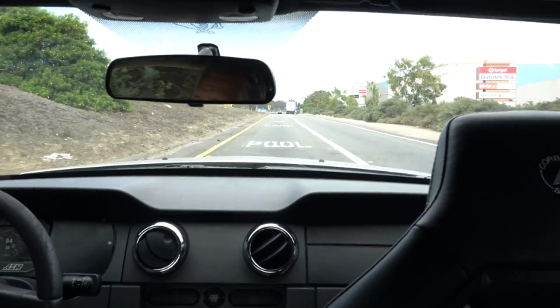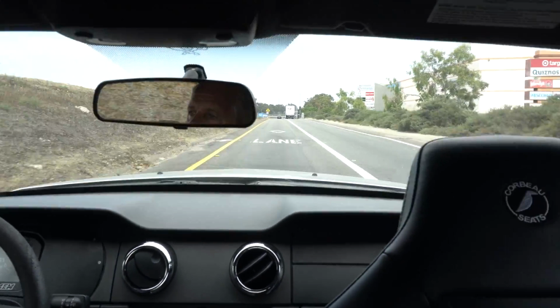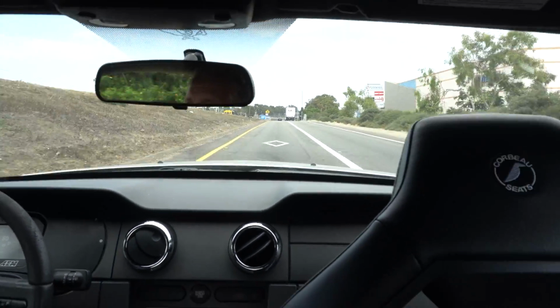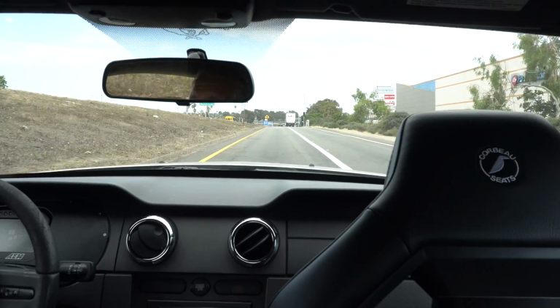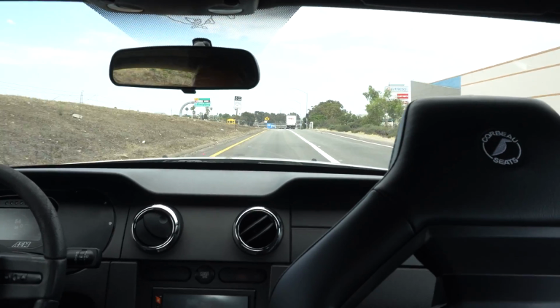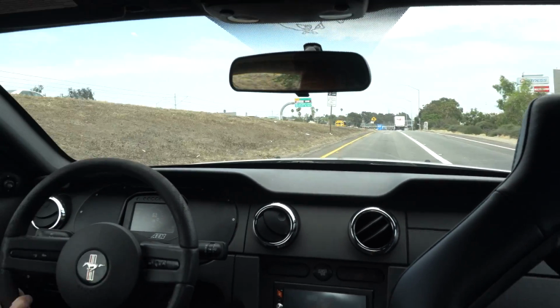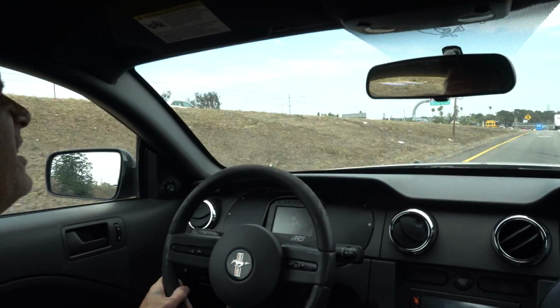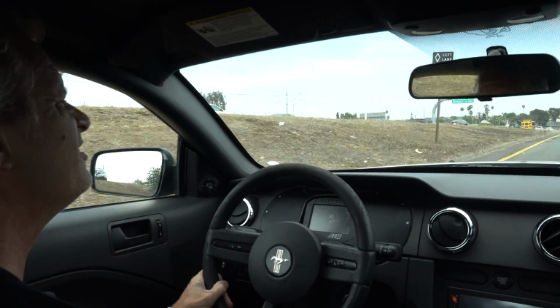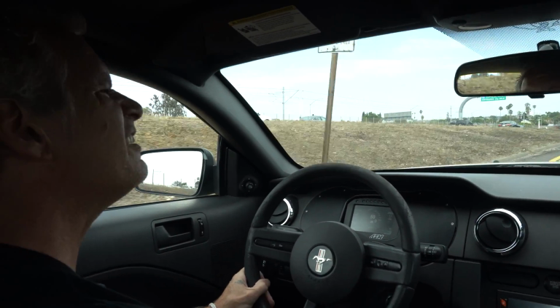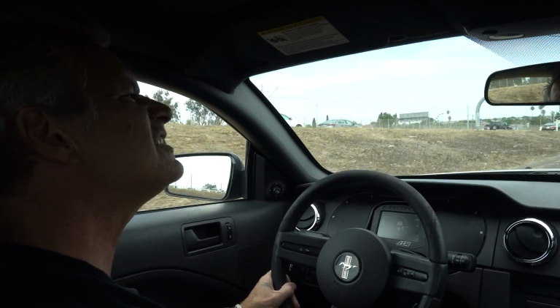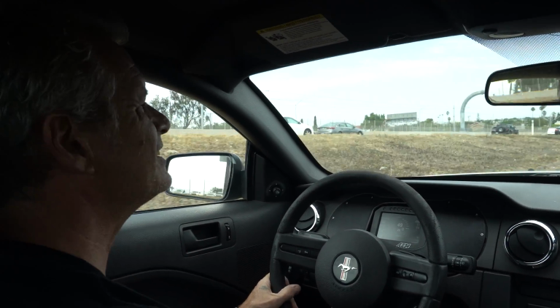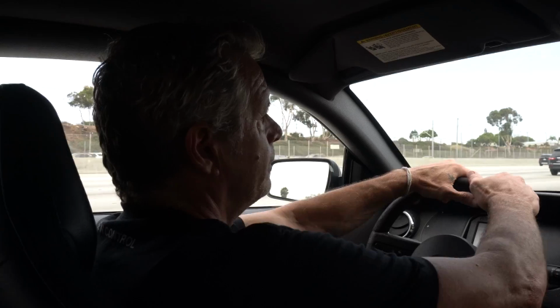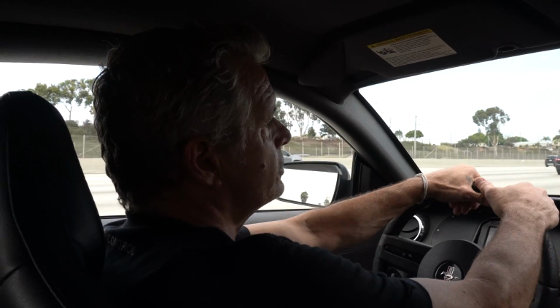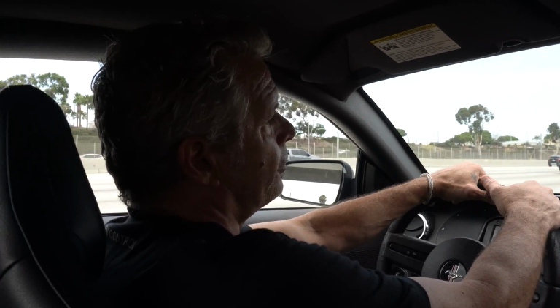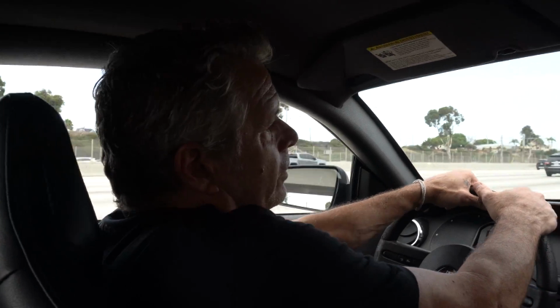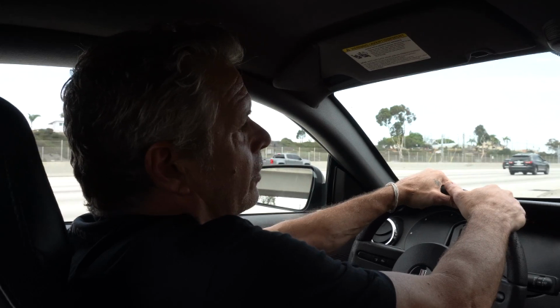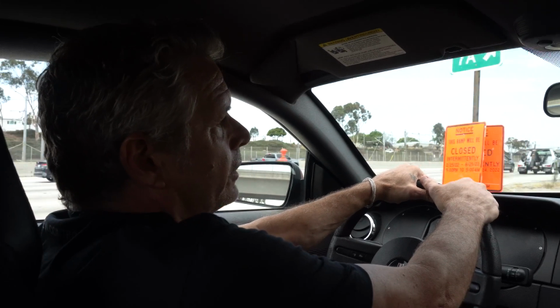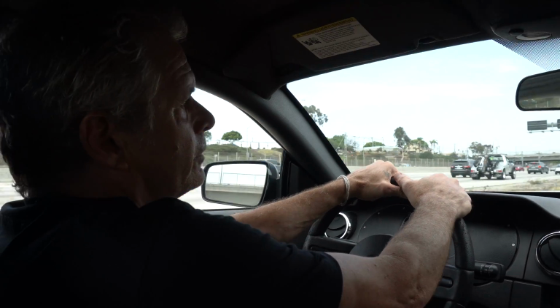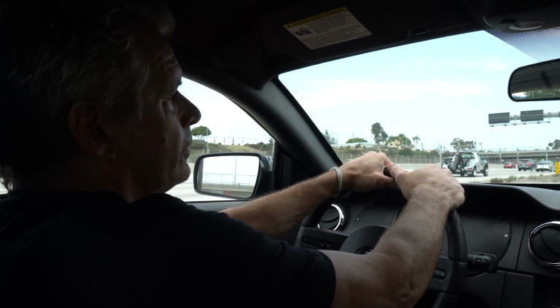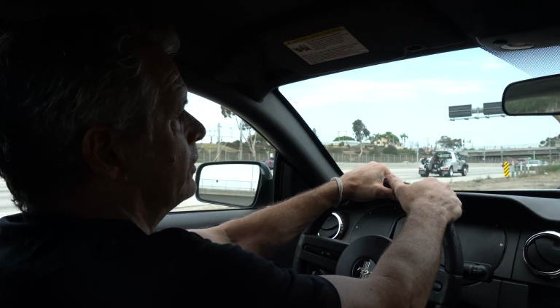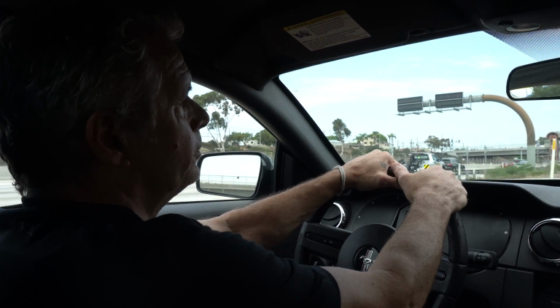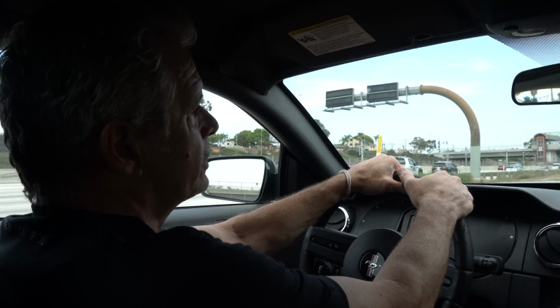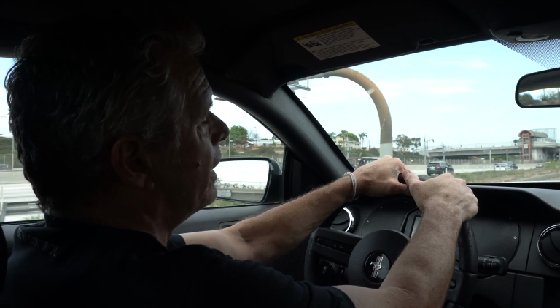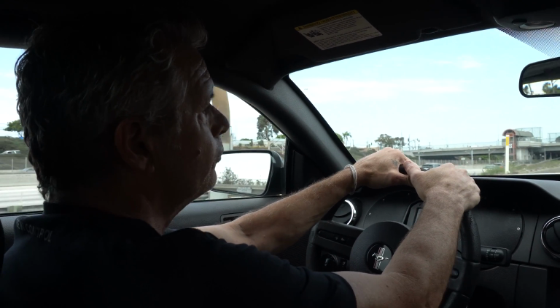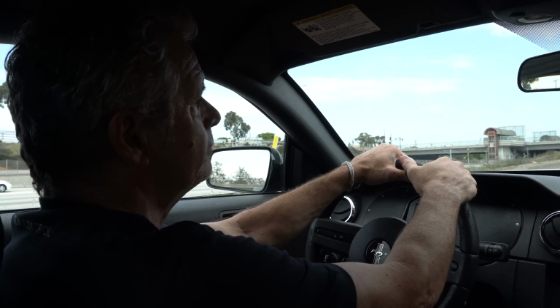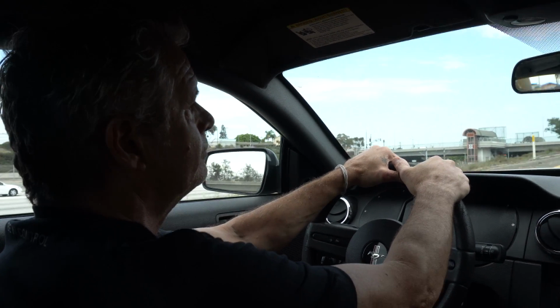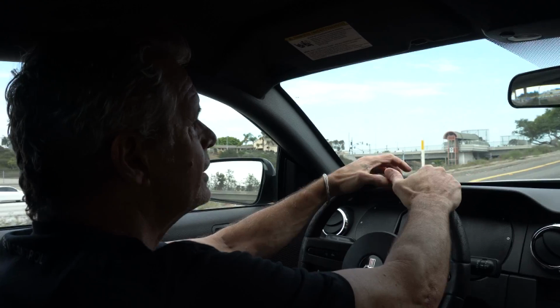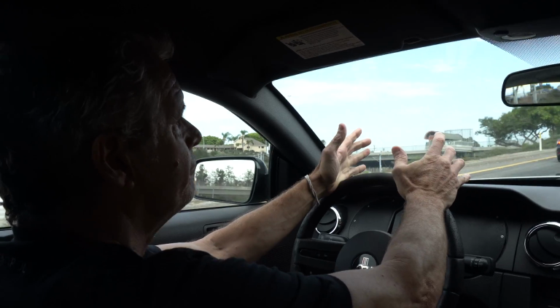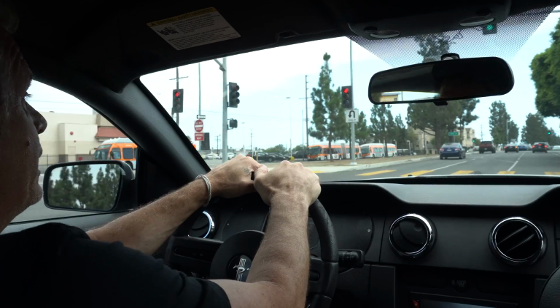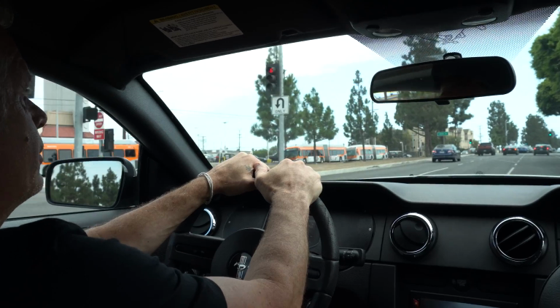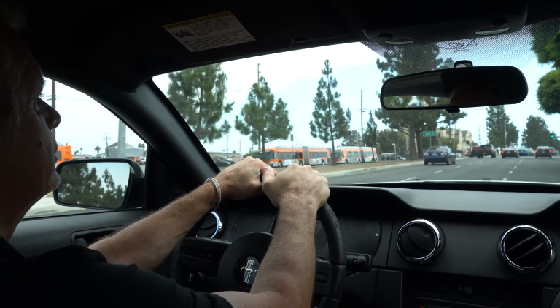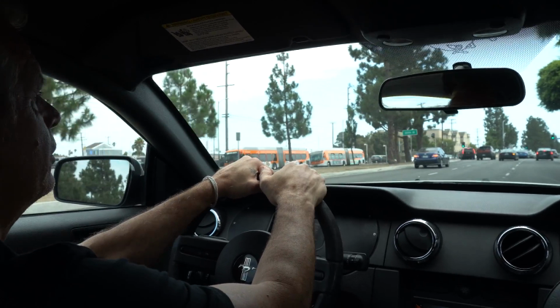It's just 65 mph — maybe five and a half, six seconds zero to sixty. I mean, this is a 3,800-pound car. And the Illuminator makes enough power to really let you have fun. Imagine this going into a lighter car.